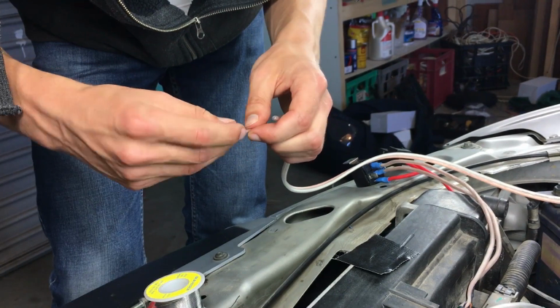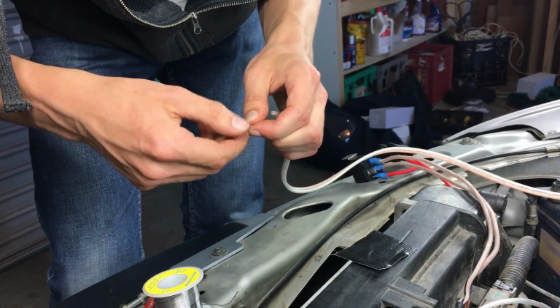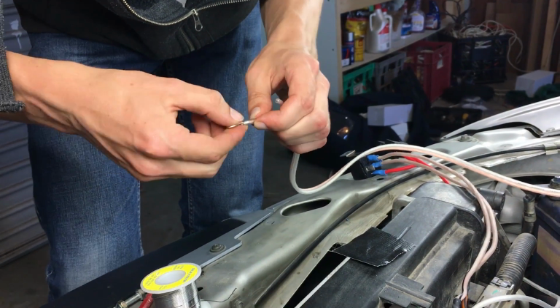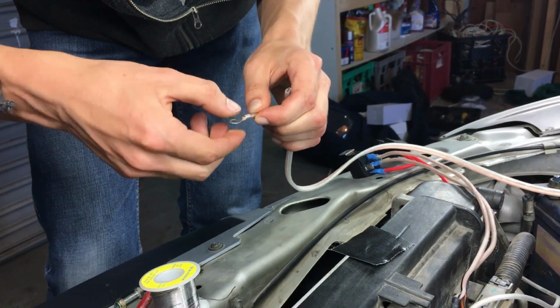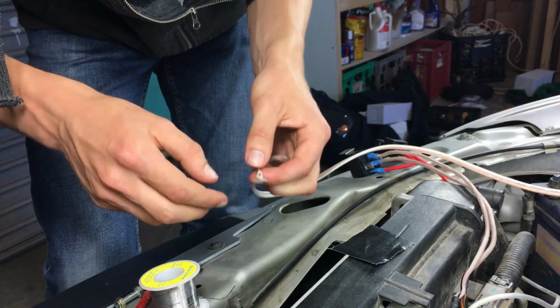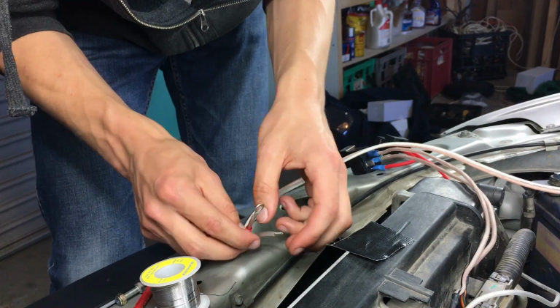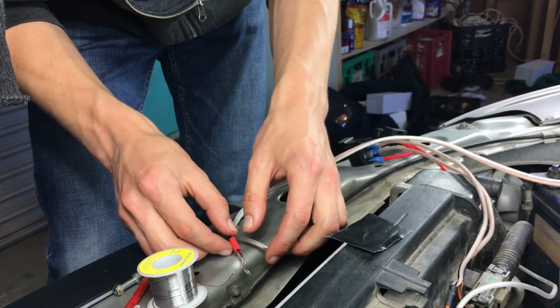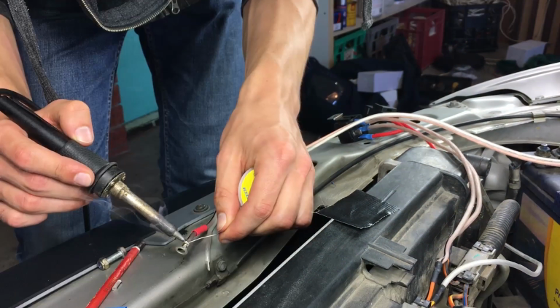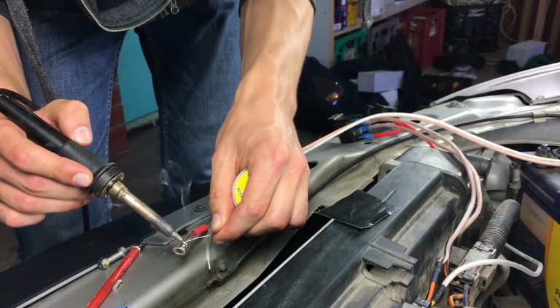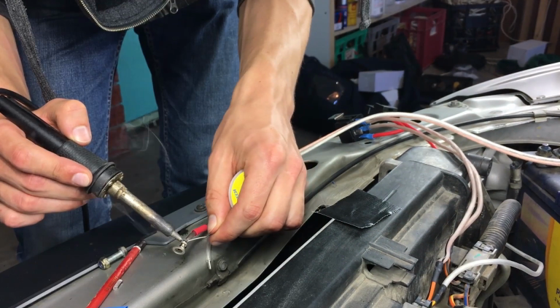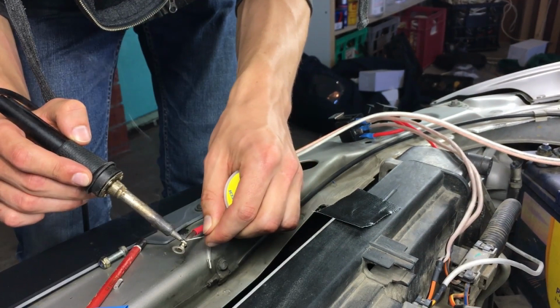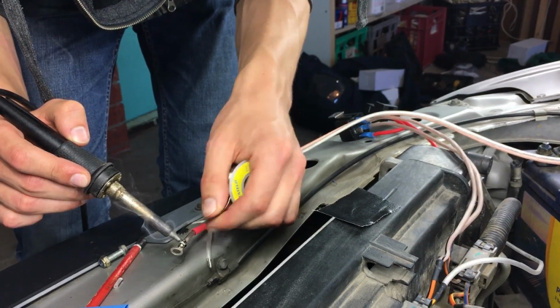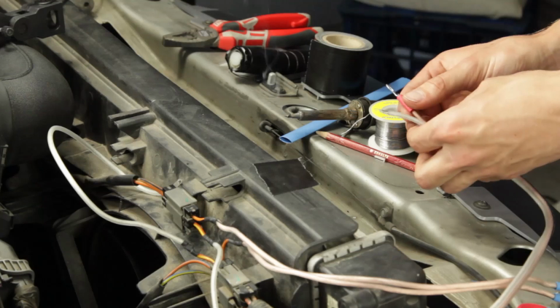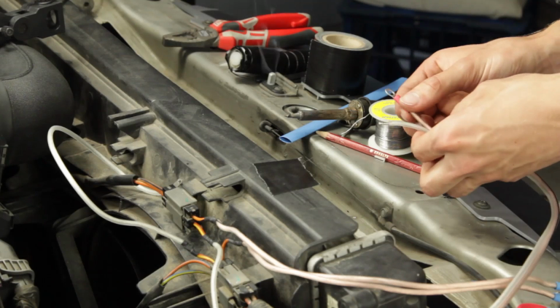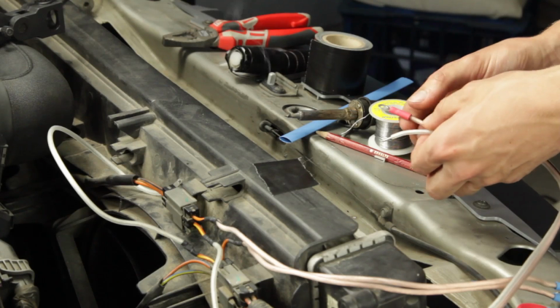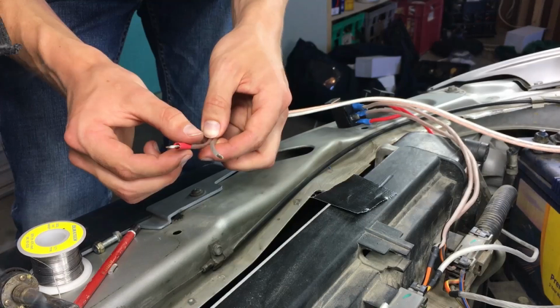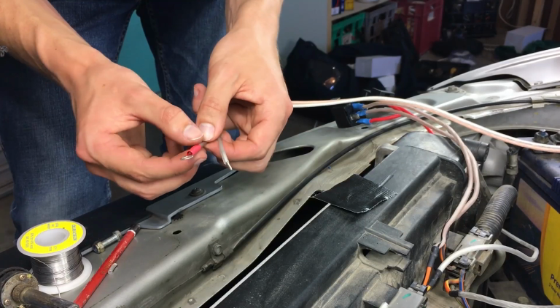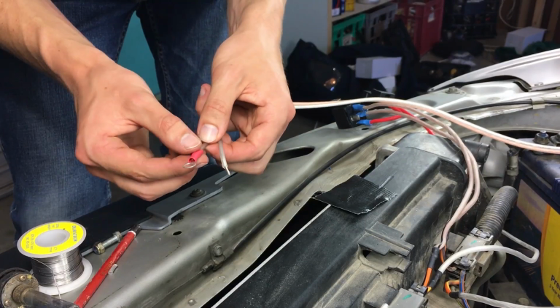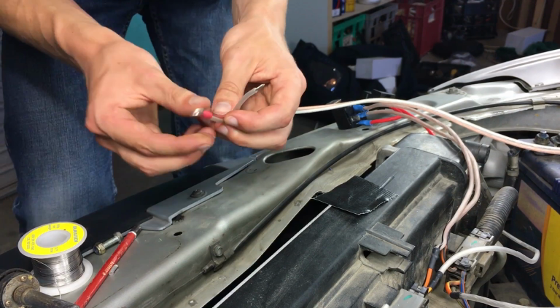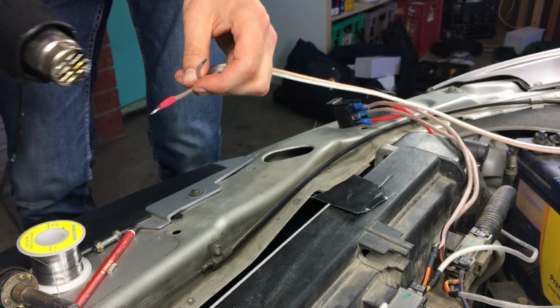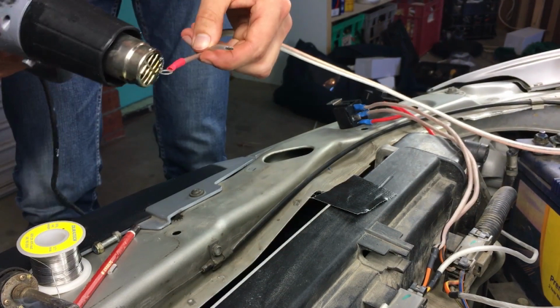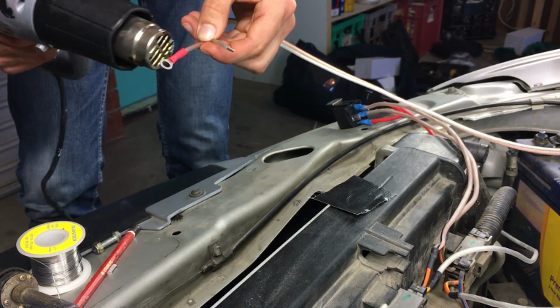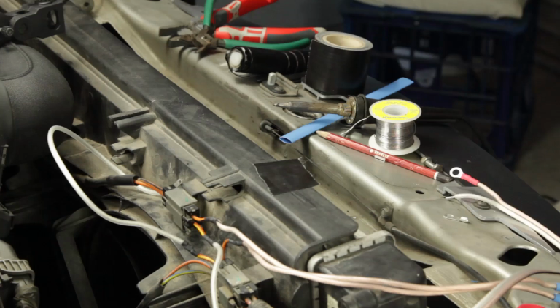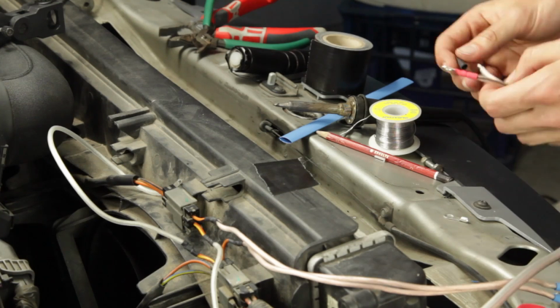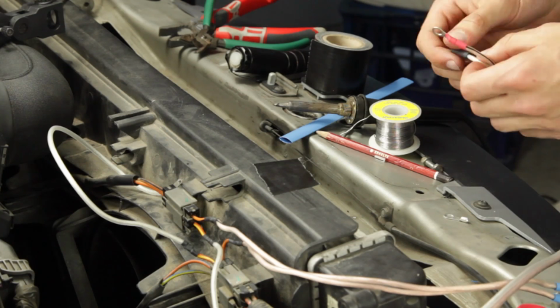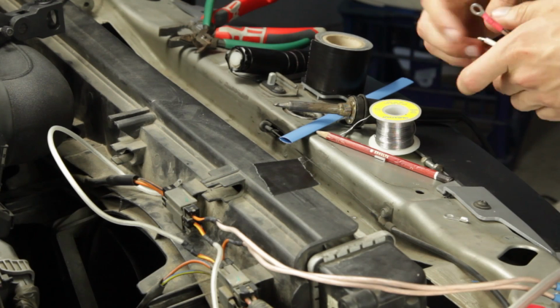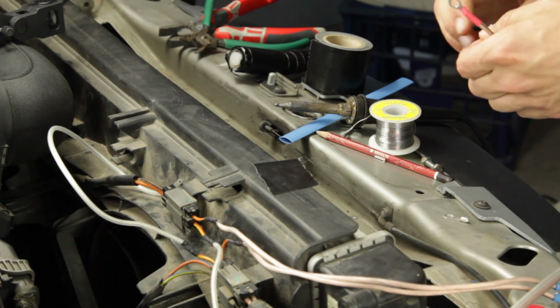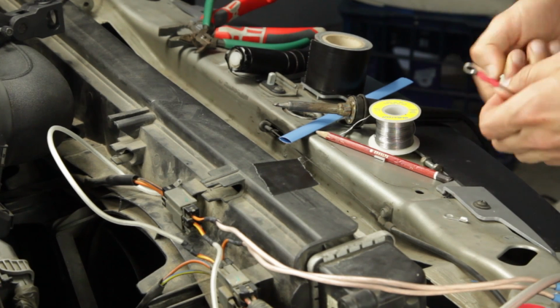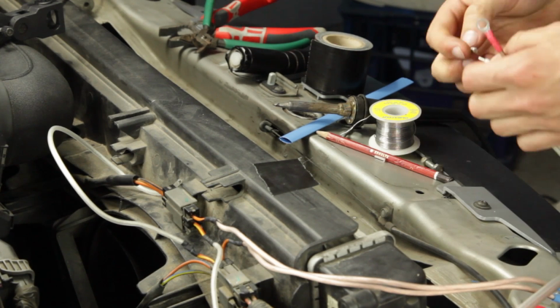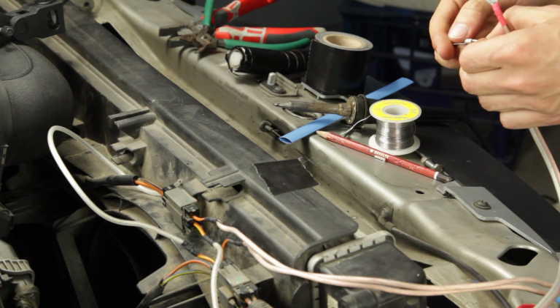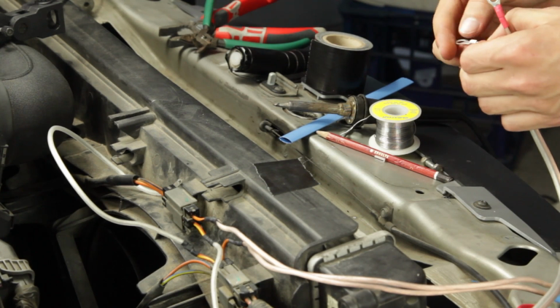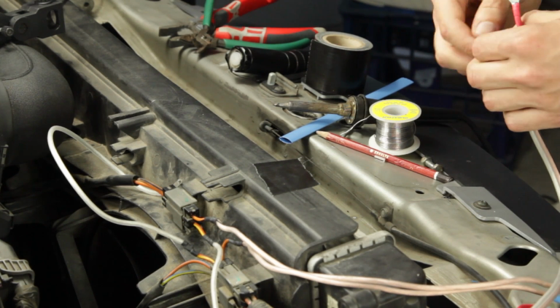Now make two wires to connect to the battery terminals. Since this is a direct connection to the battery, we will also need an inline fuse. We found a 20A fuse sufficient to prevent the fuse blowing due to inrush currents.